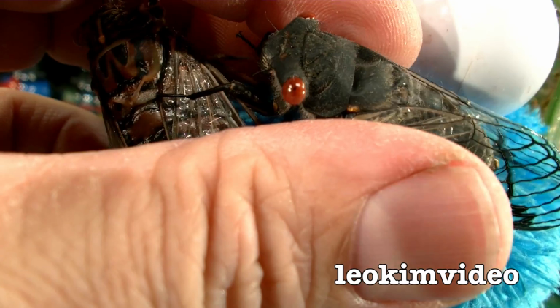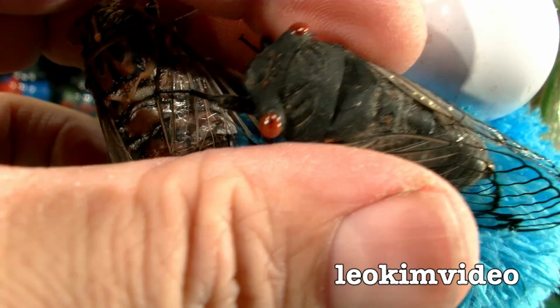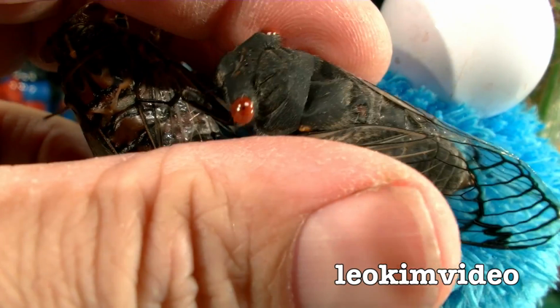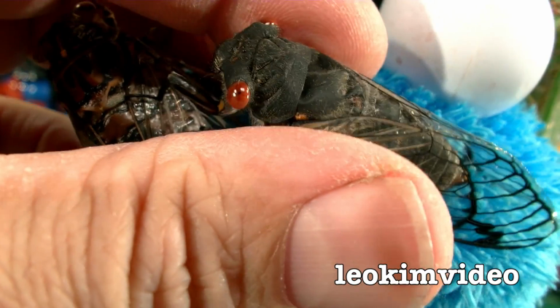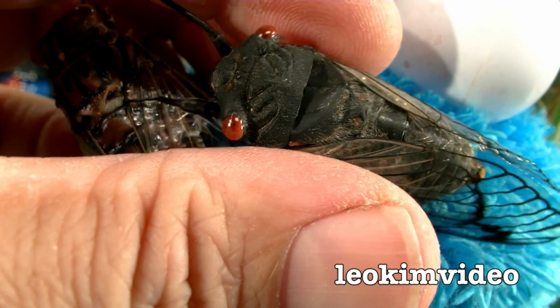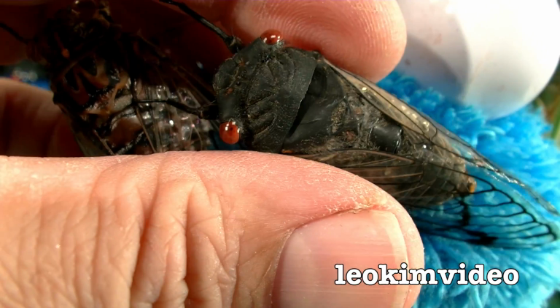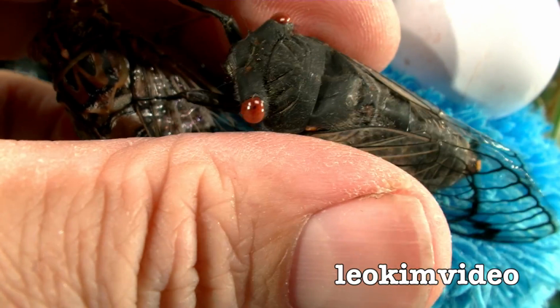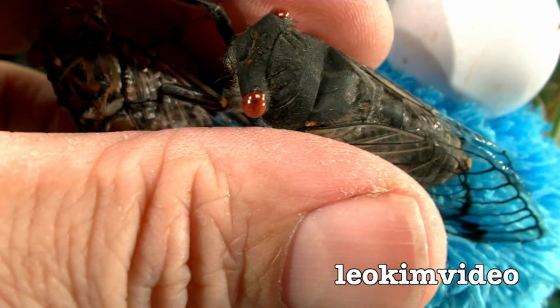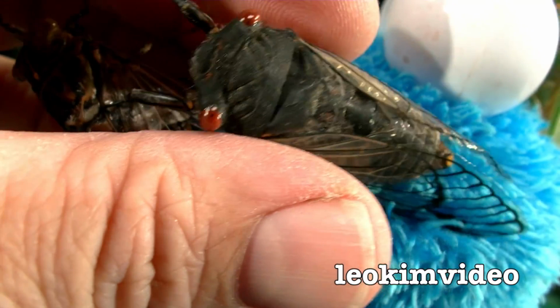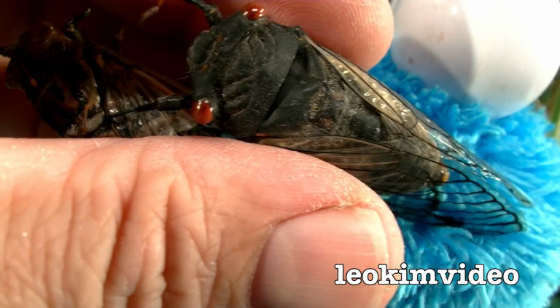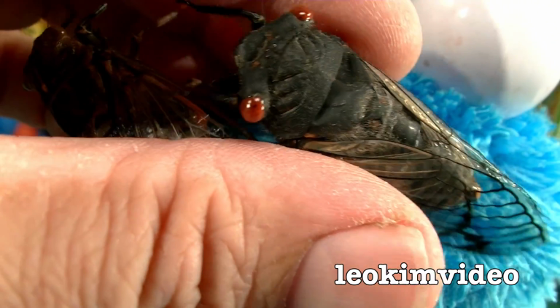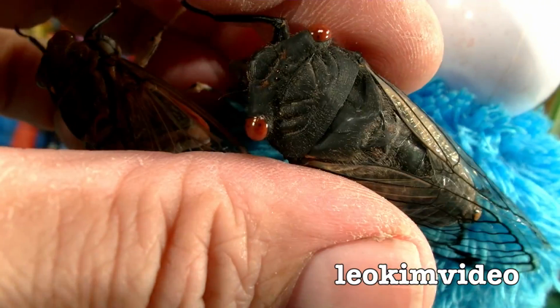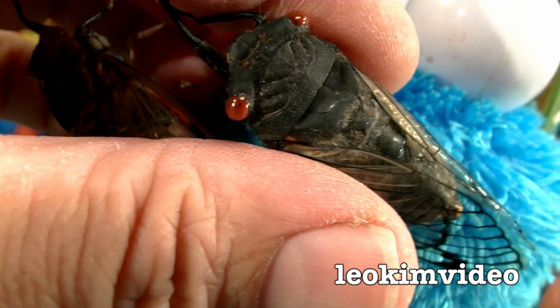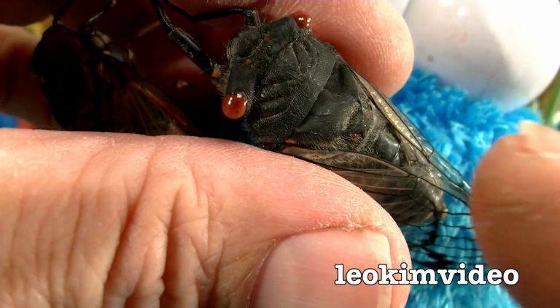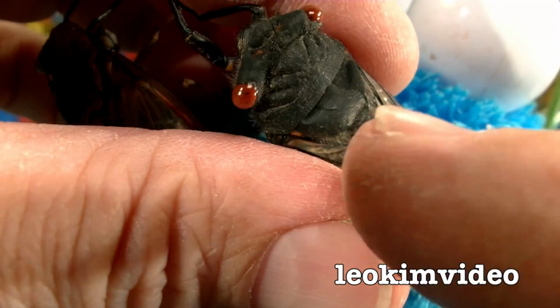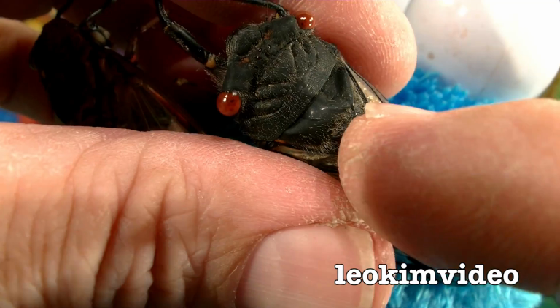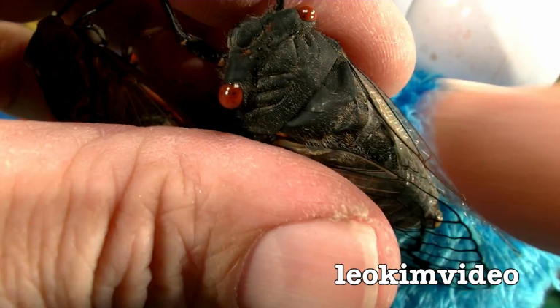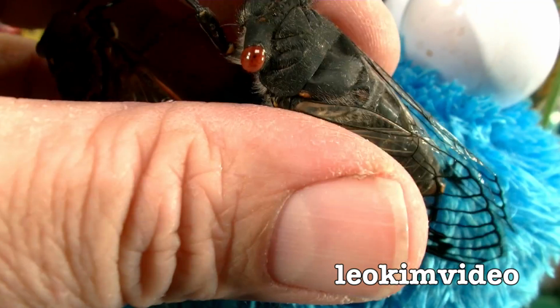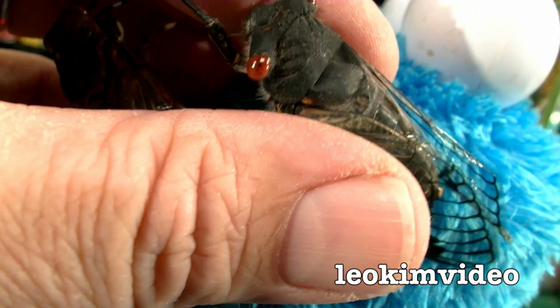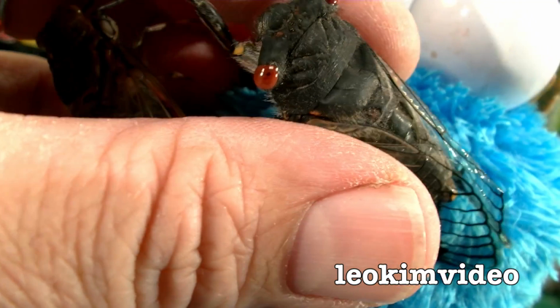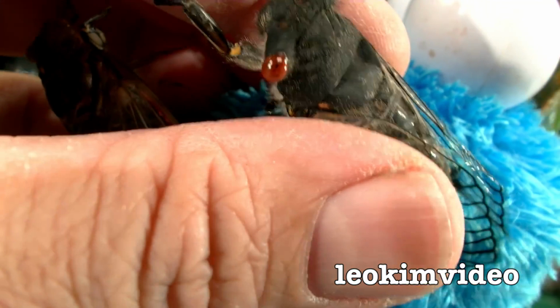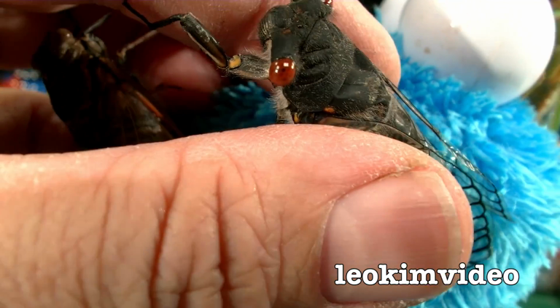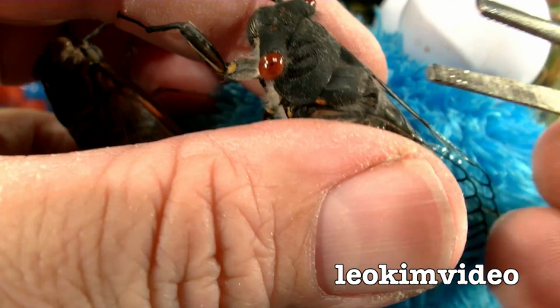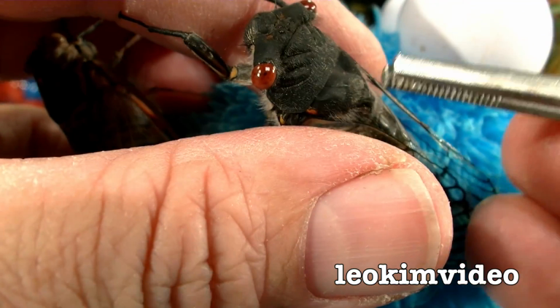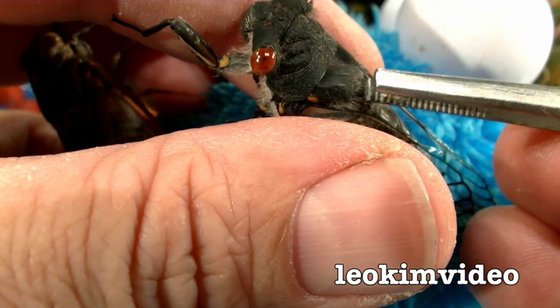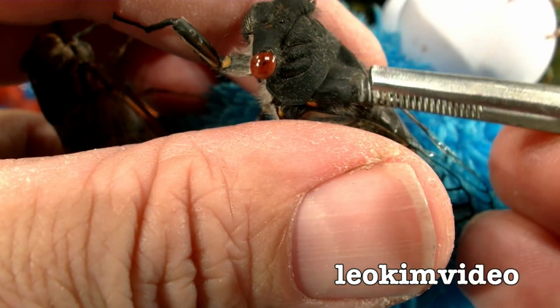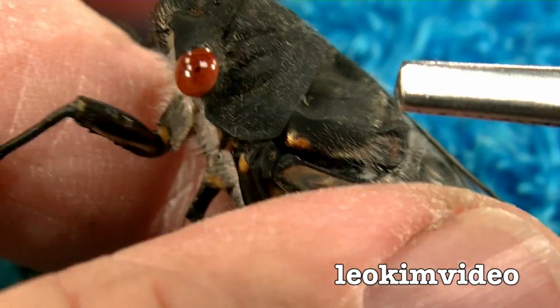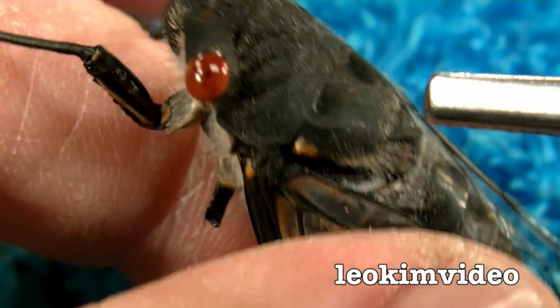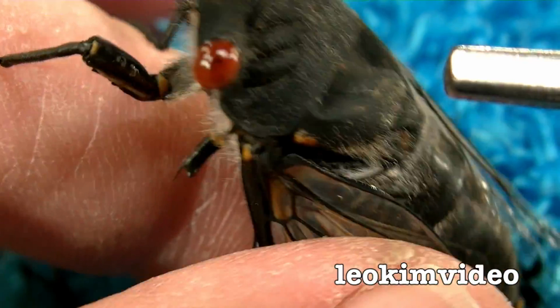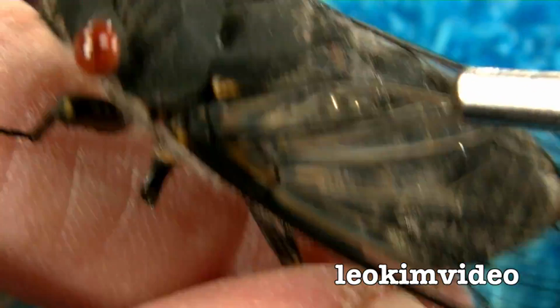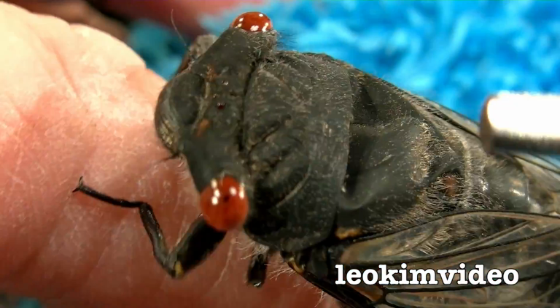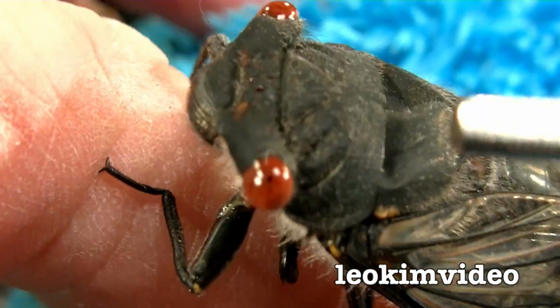Looking at this cicada here — it's one of the black princes or red-eyed cicadas I showed earlier — the one with the missing leg. It's also got some panel damage: you can see a dent in the top of his armor there, just where my tweezers are.